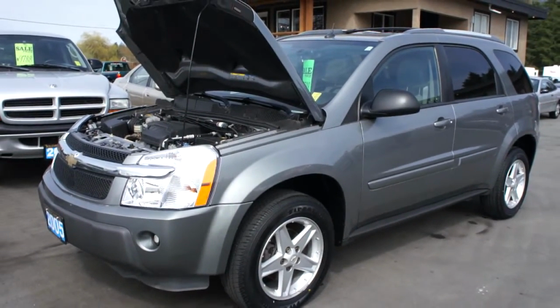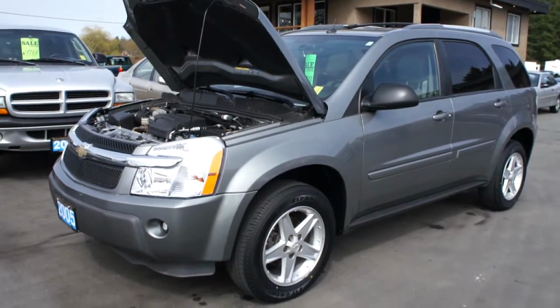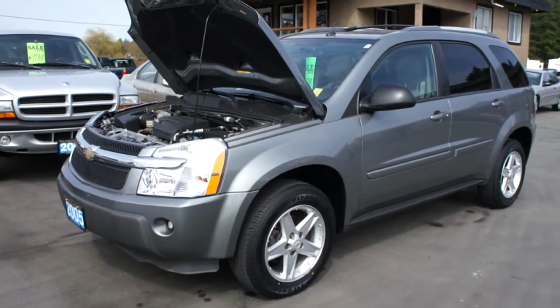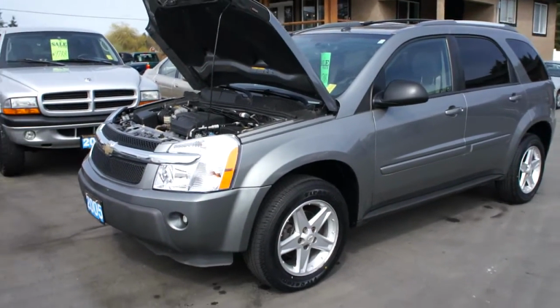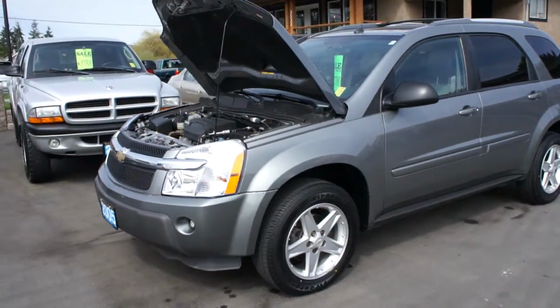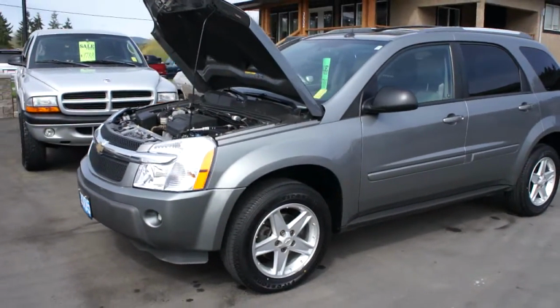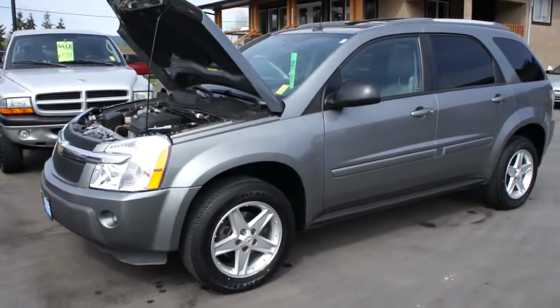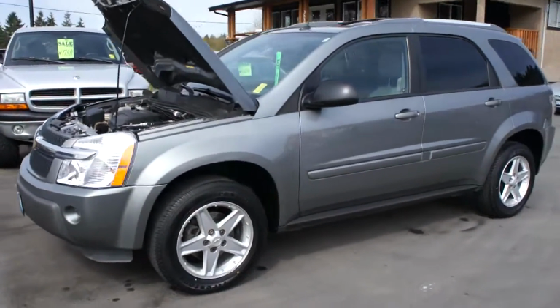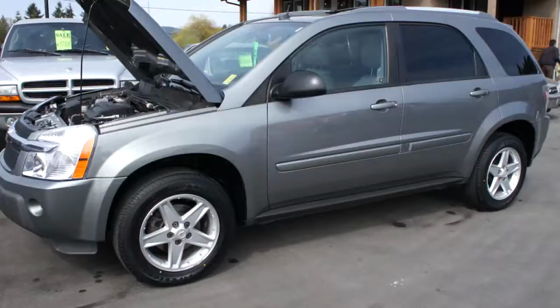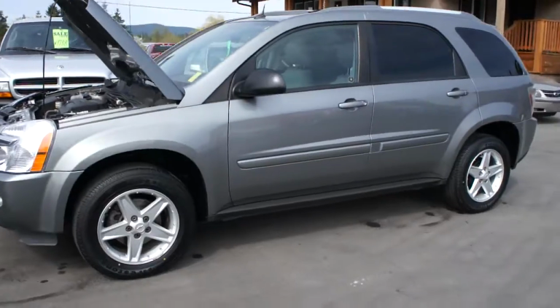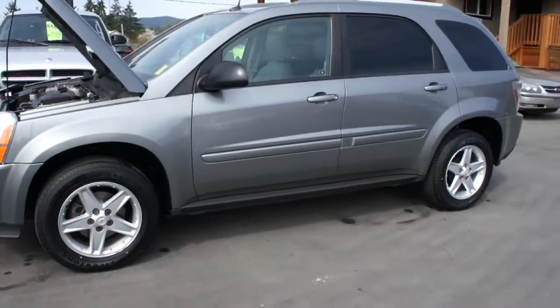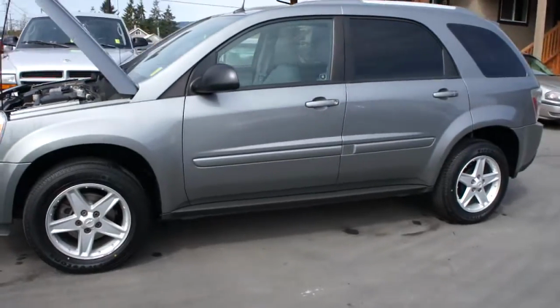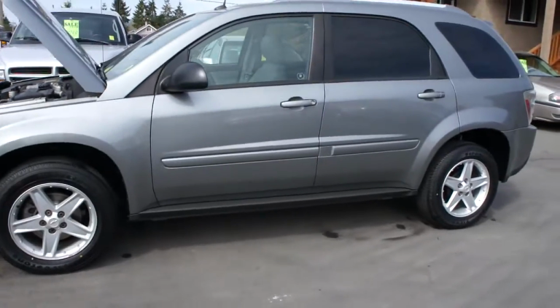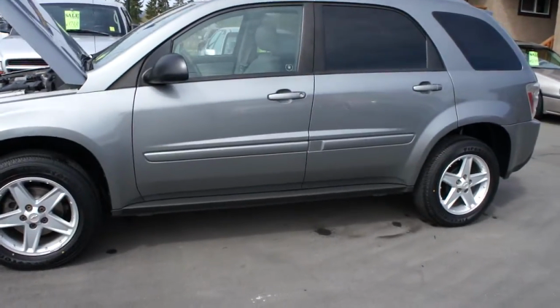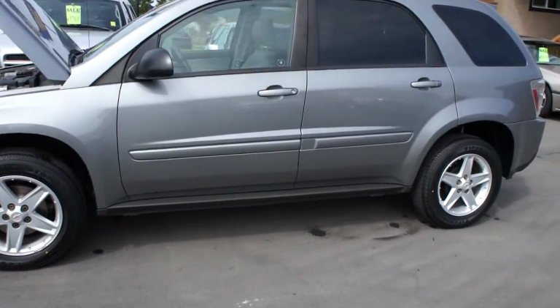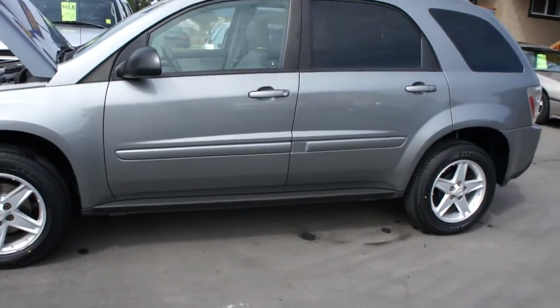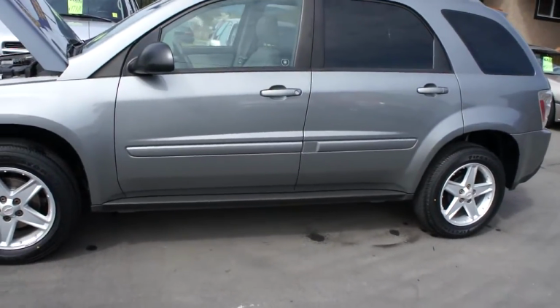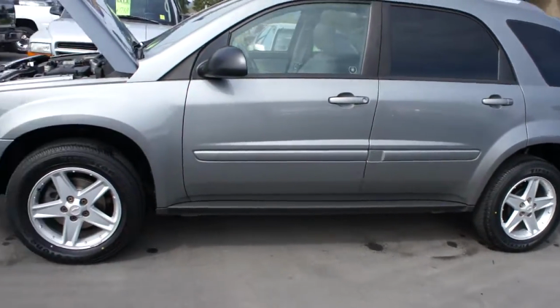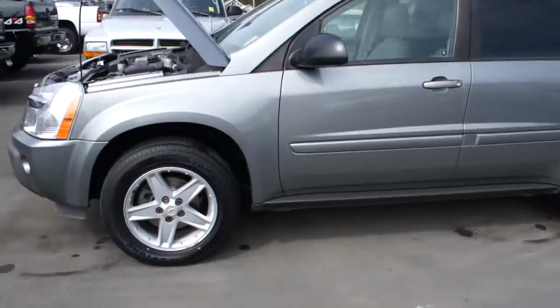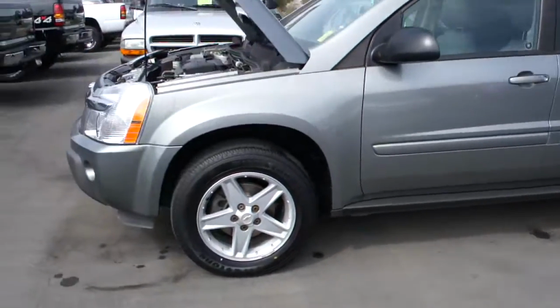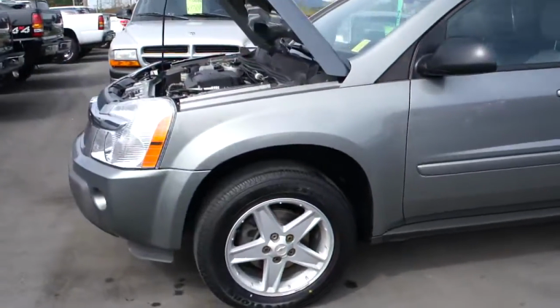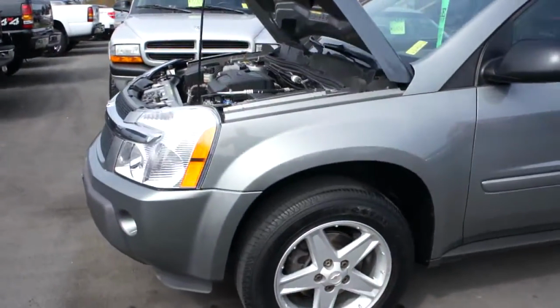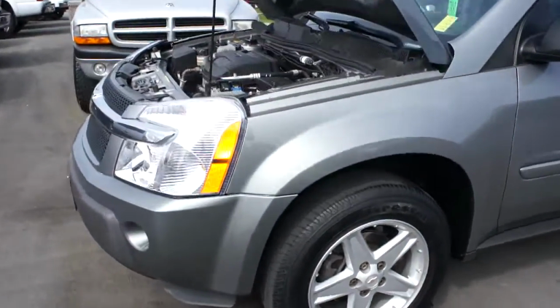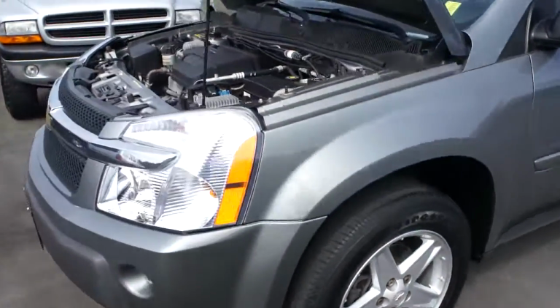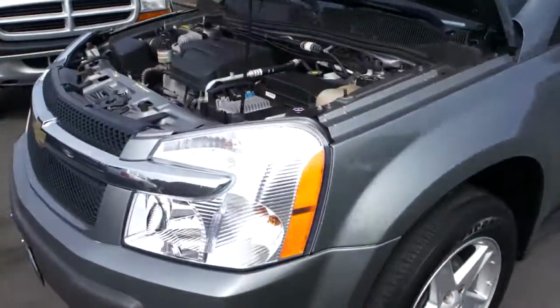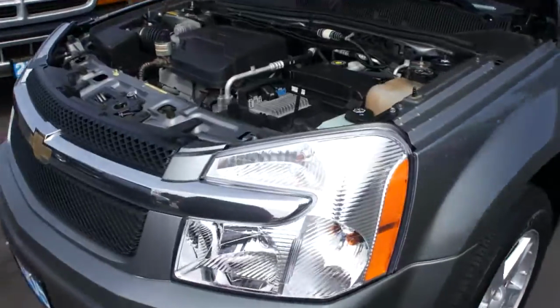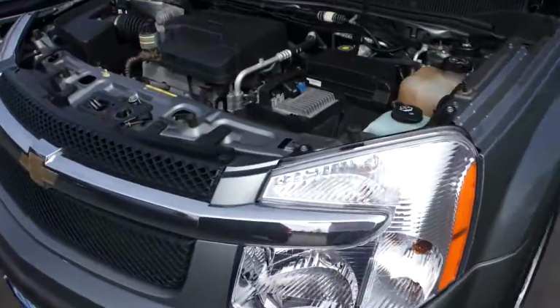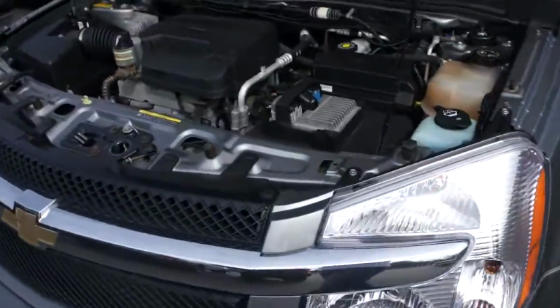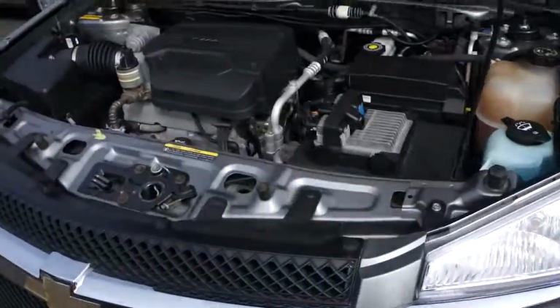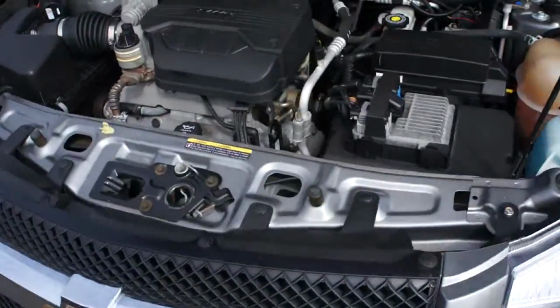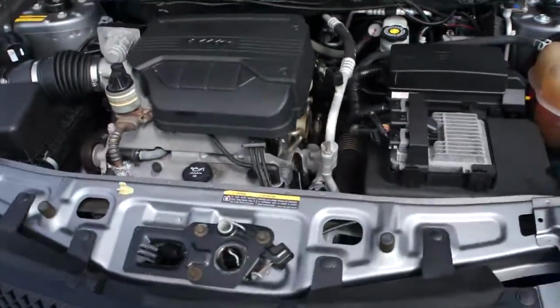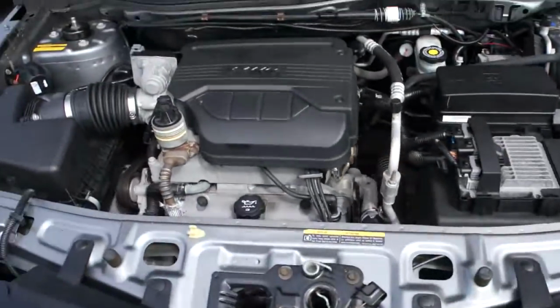2005 Chevrolet Equinox, all-wheel drive, with a 3.4 liter V6 engine.